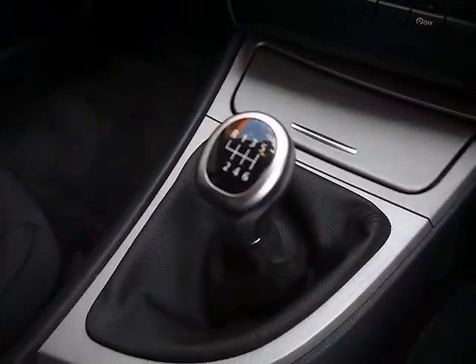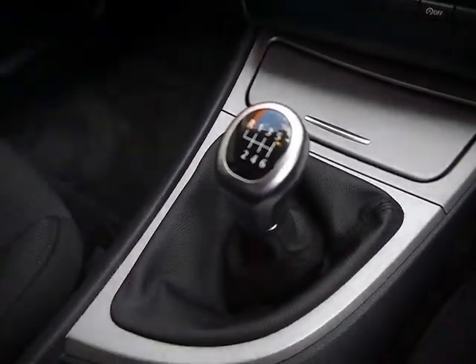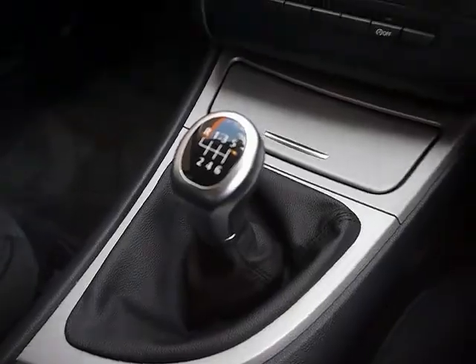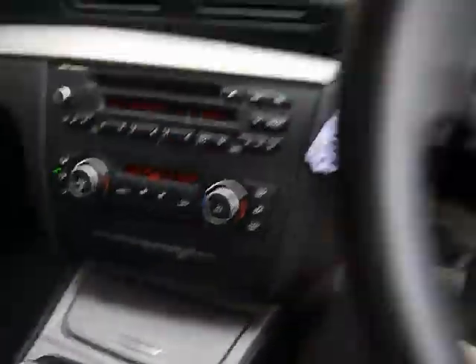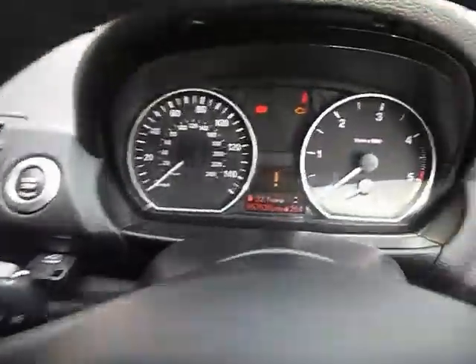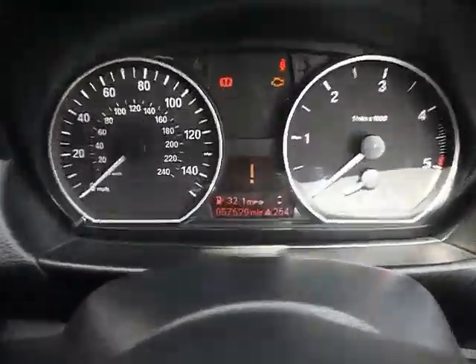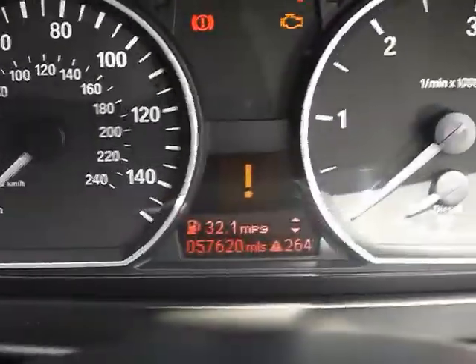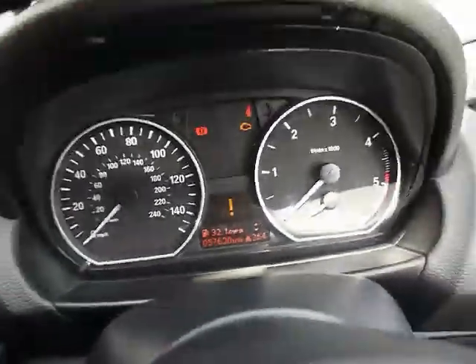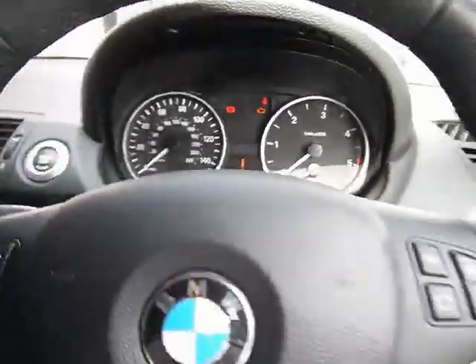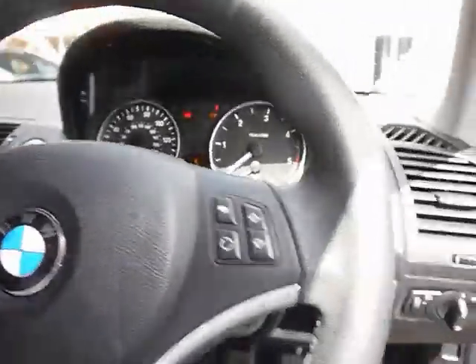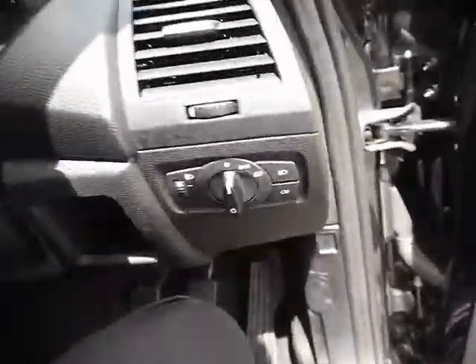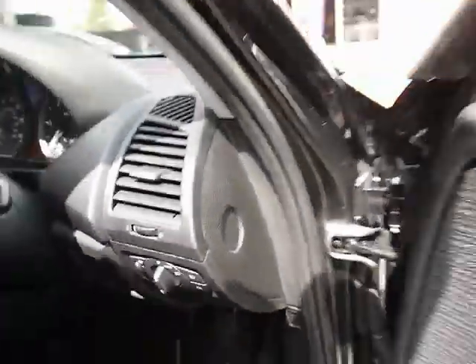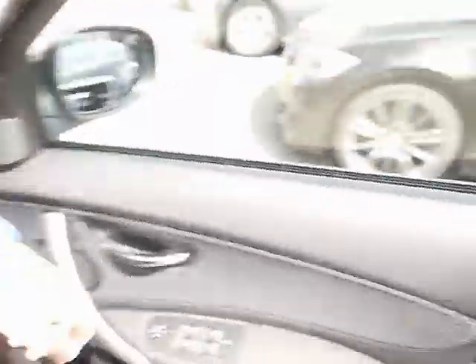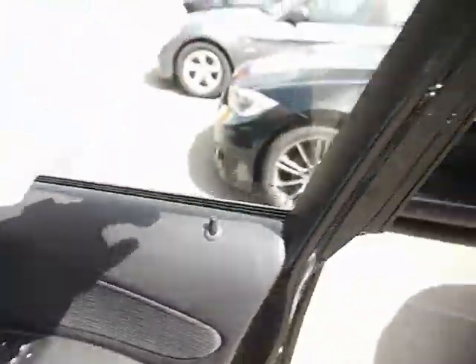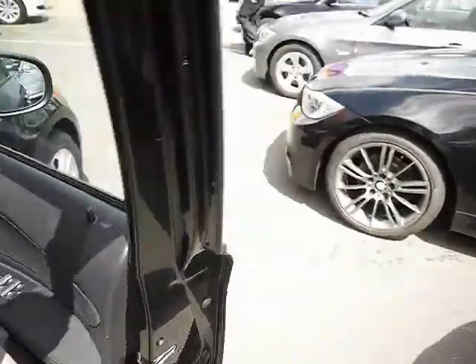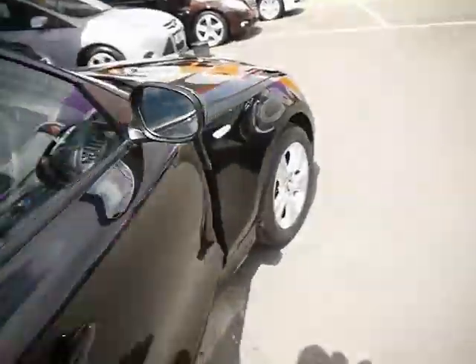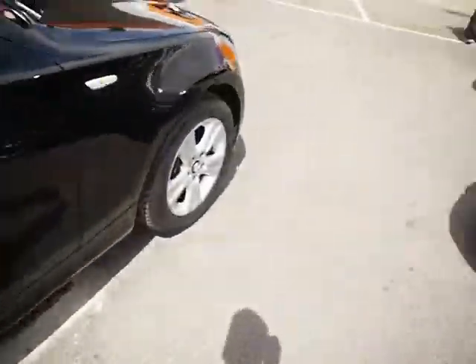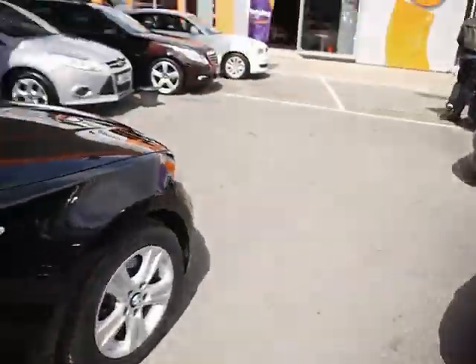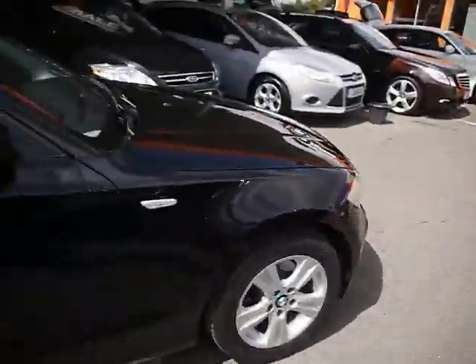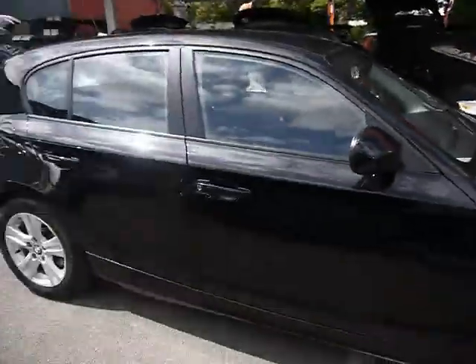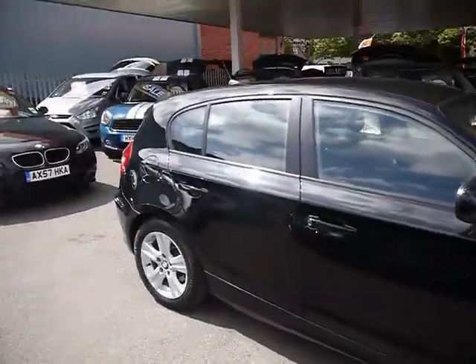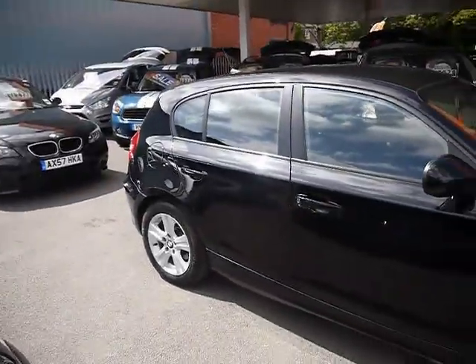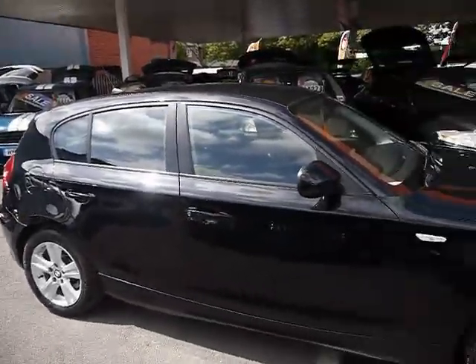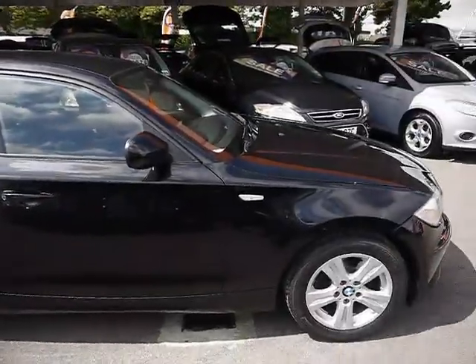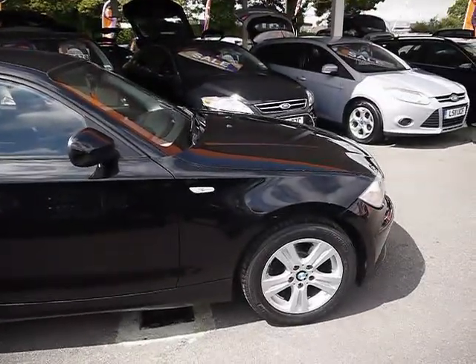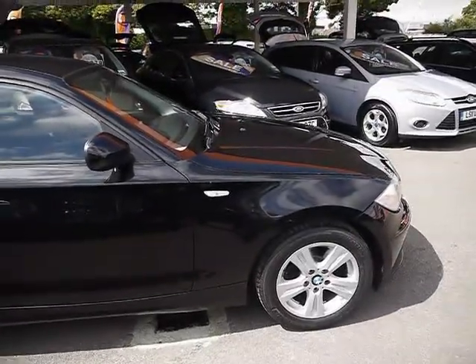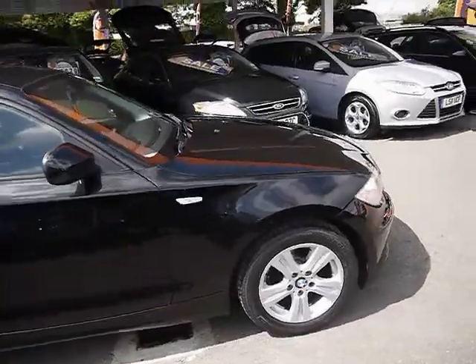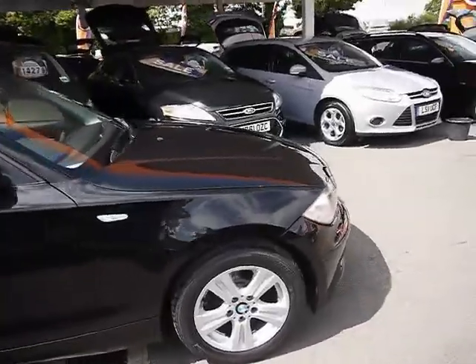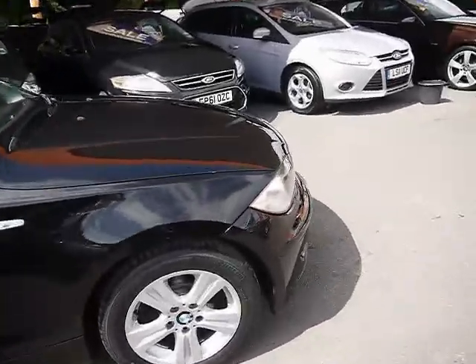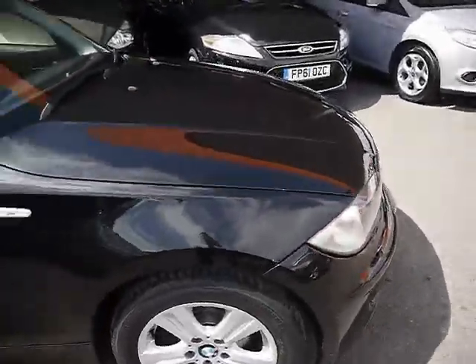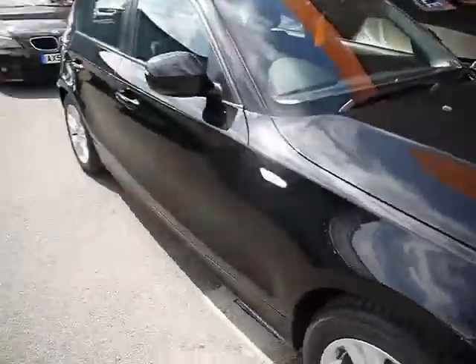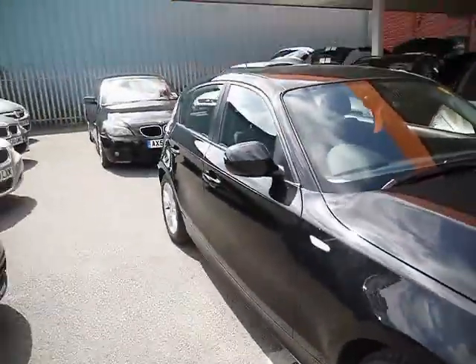It has a manual gearbox and the car is carrying on 57,000 miles. It's a very economical hatchback, costing just £30 a year in tax and returning over 62 miles to the gallon combined.